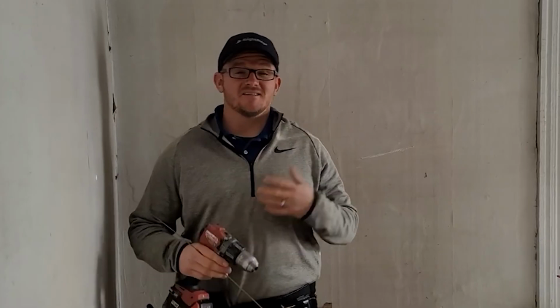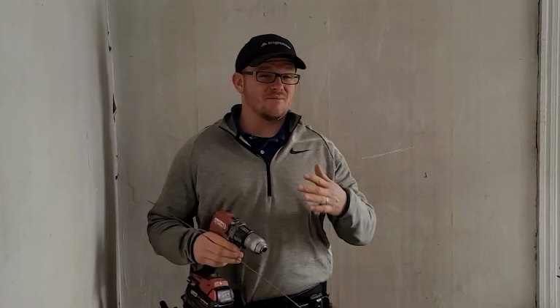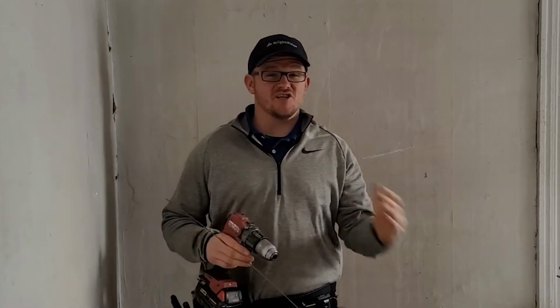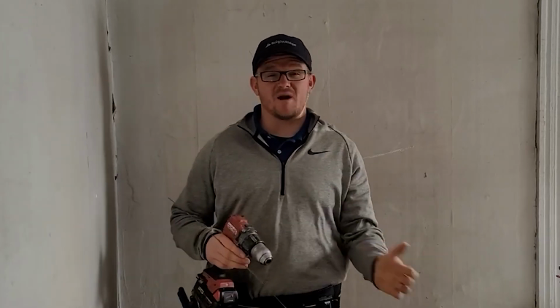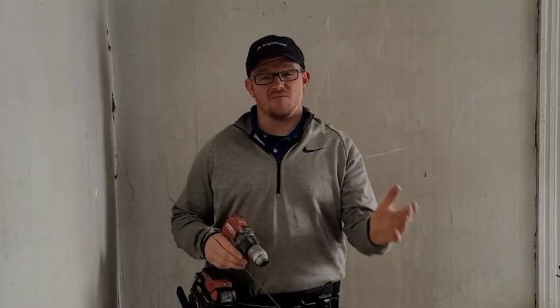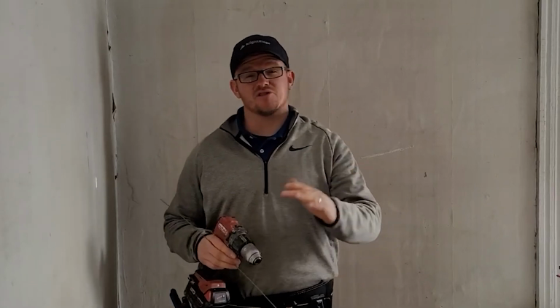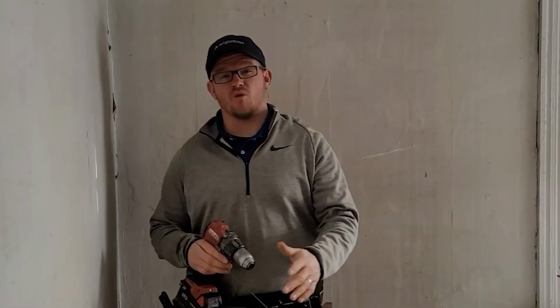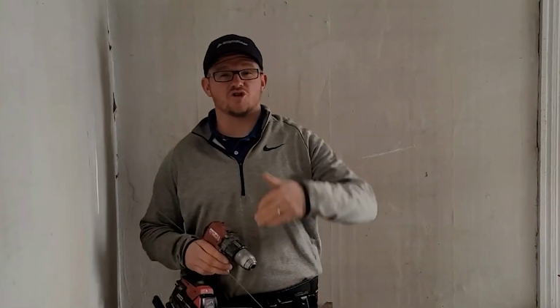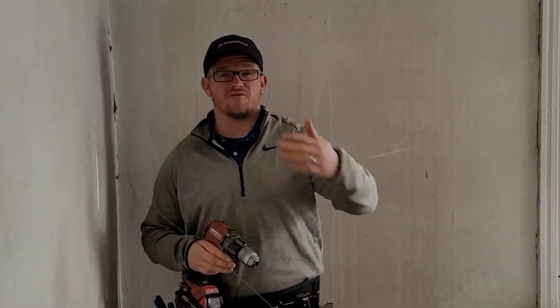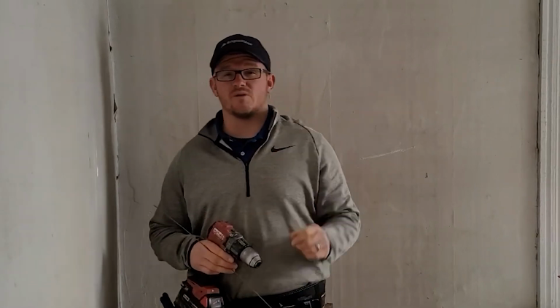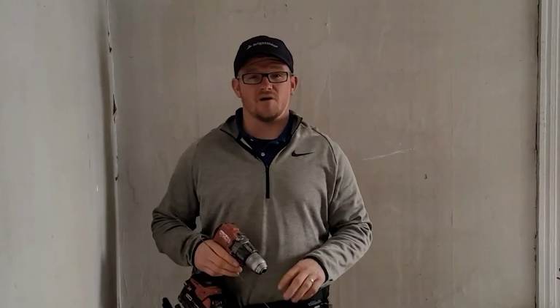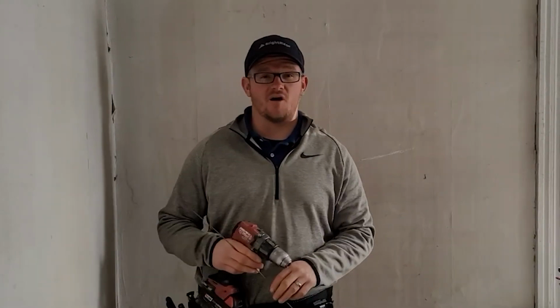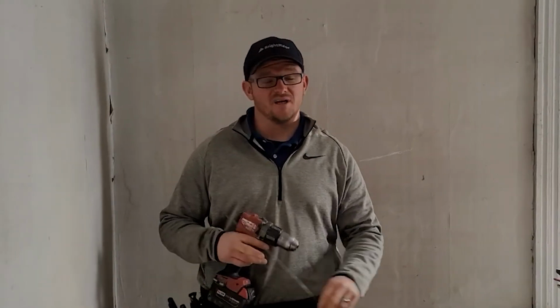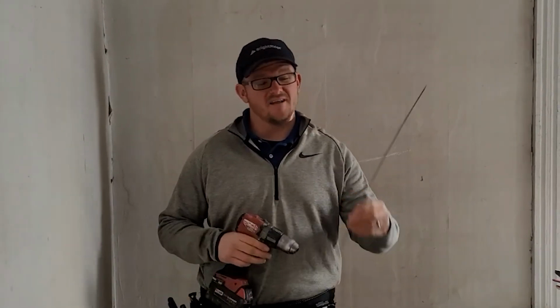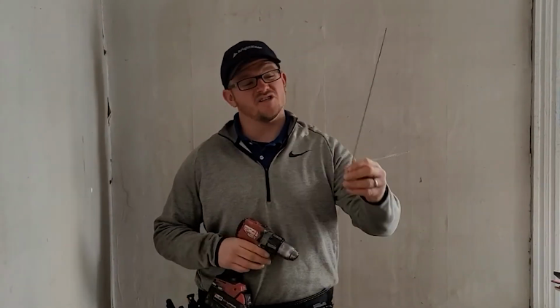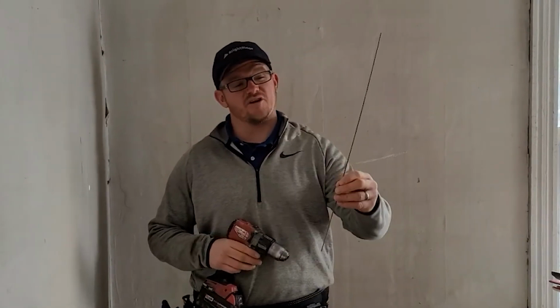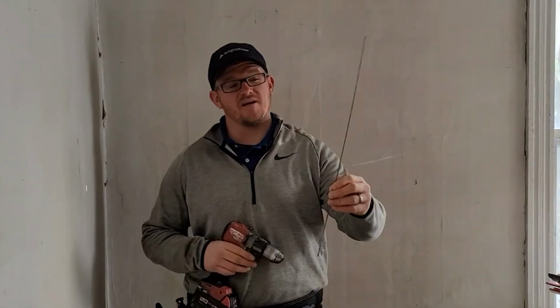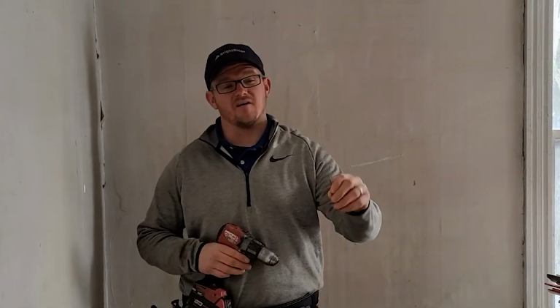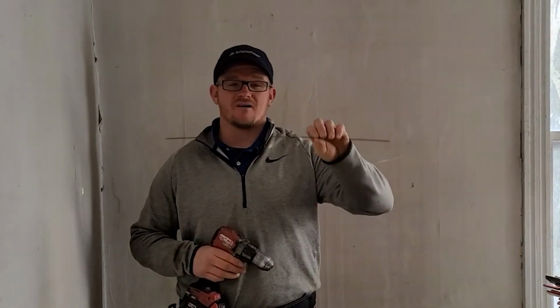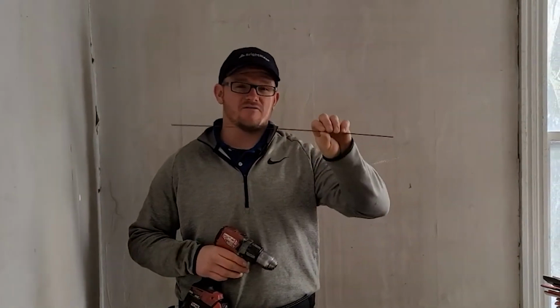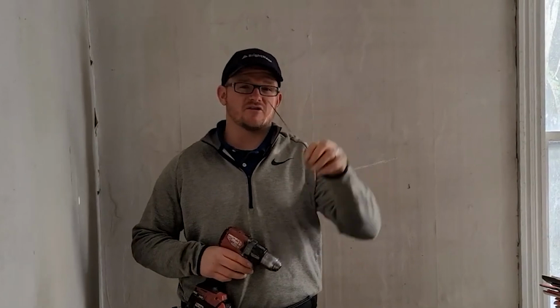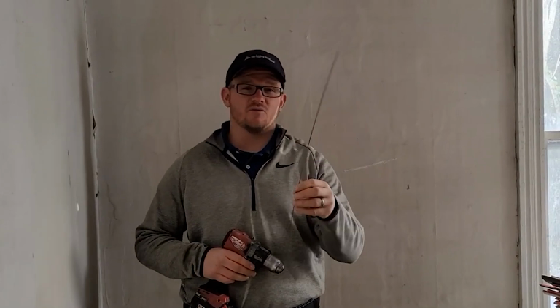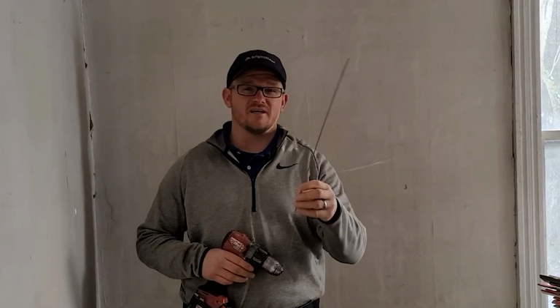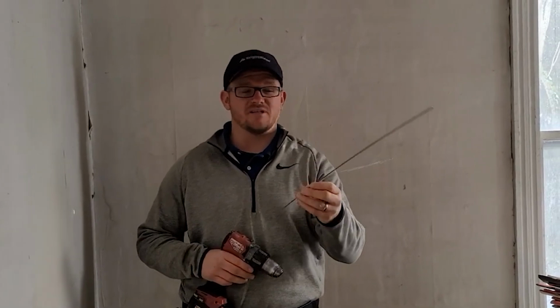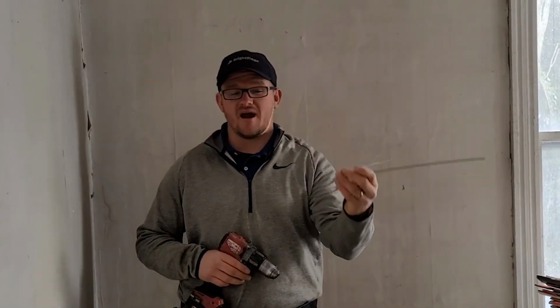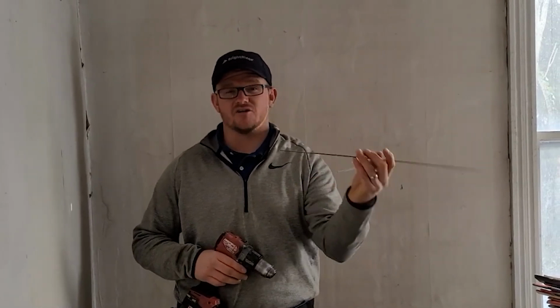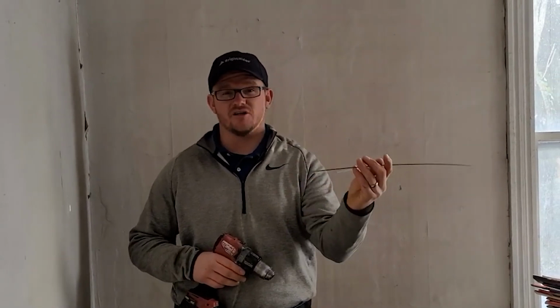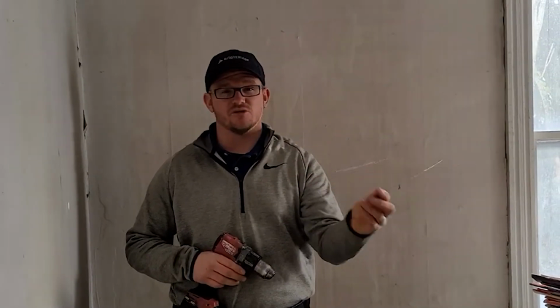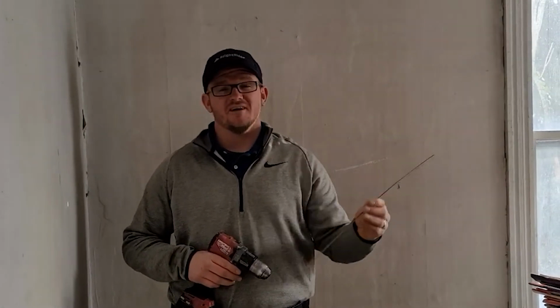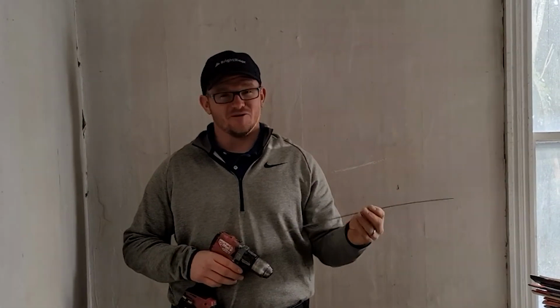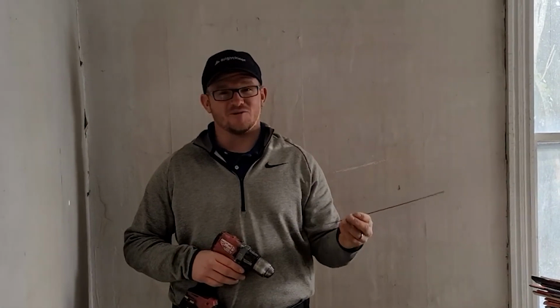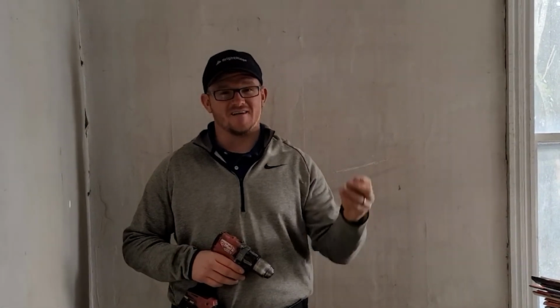Today I'm going to teach you probably the most important trick for rewiring homes. It's this trick right here — I don't know if you've ever seen one of these, but these are actually used, if you're using them correctly.